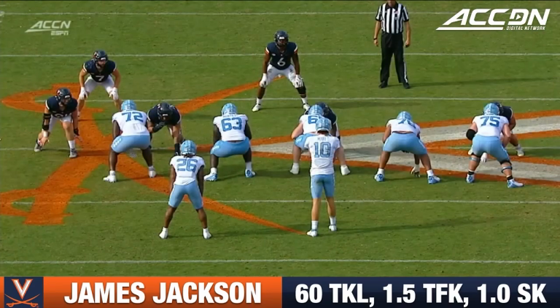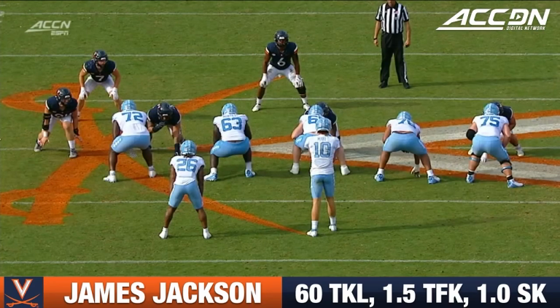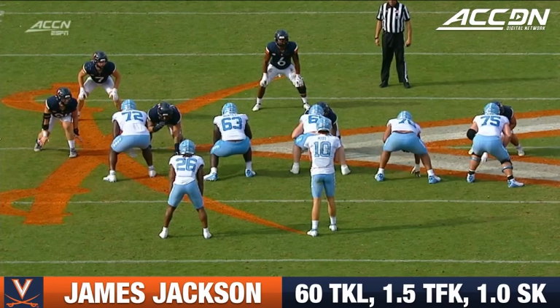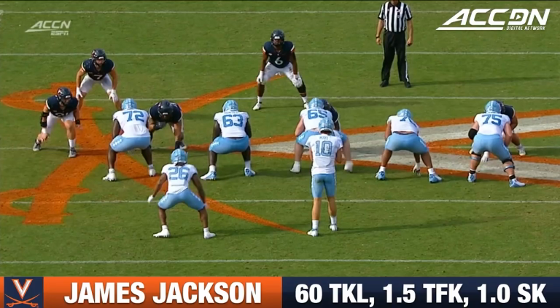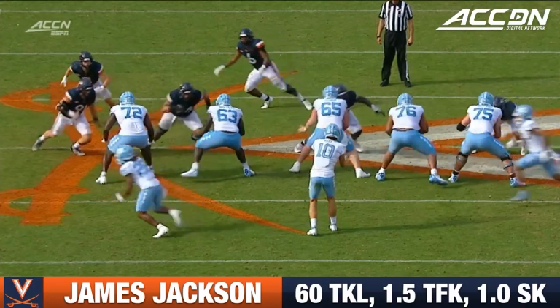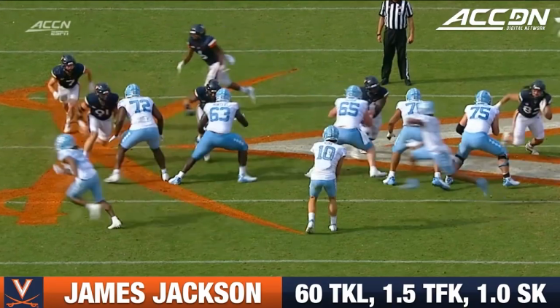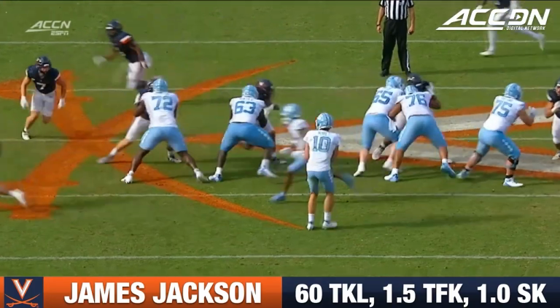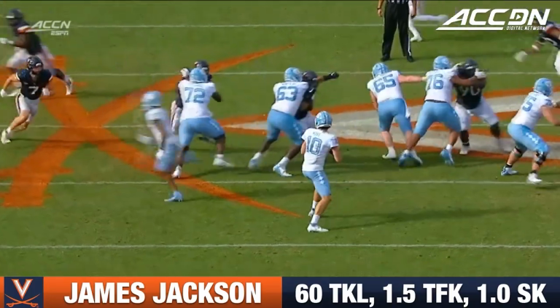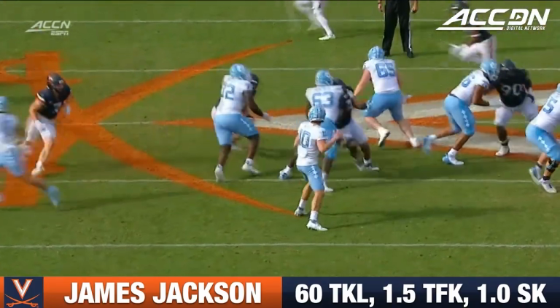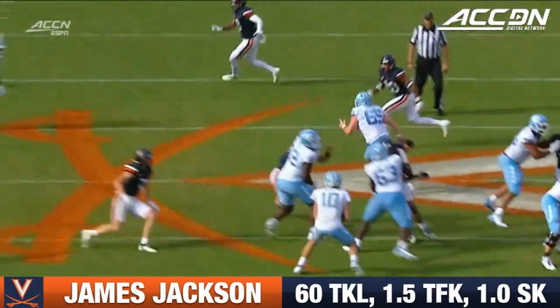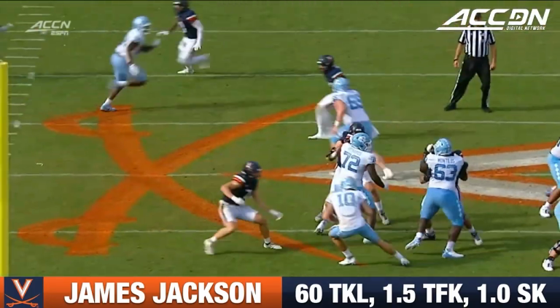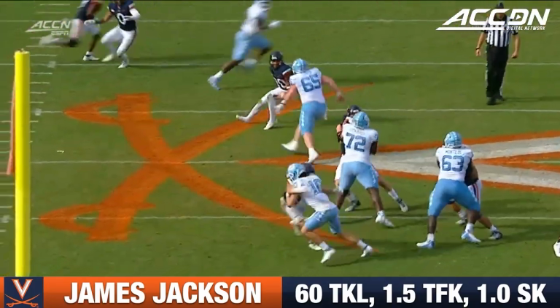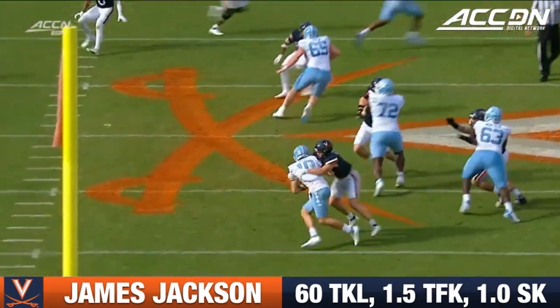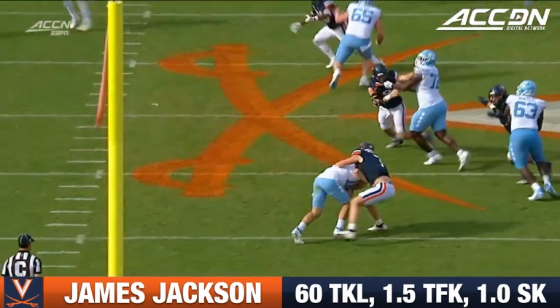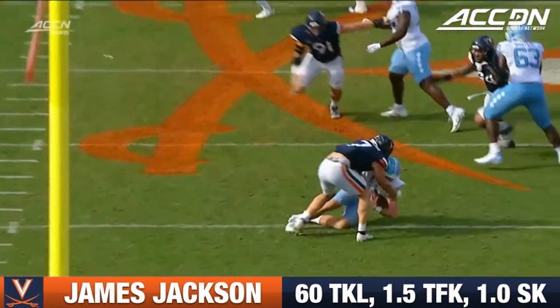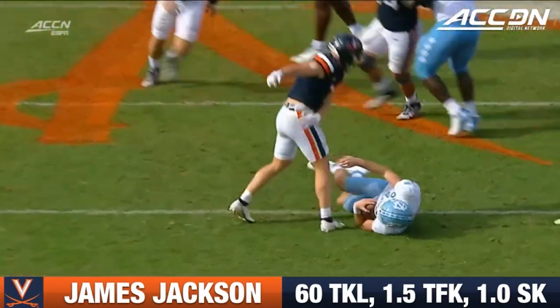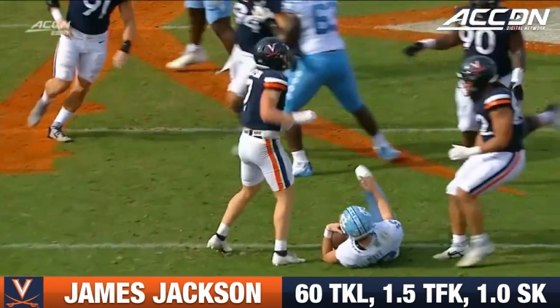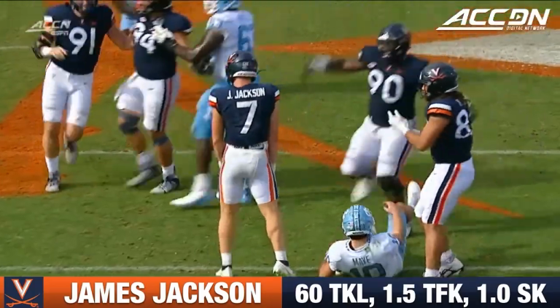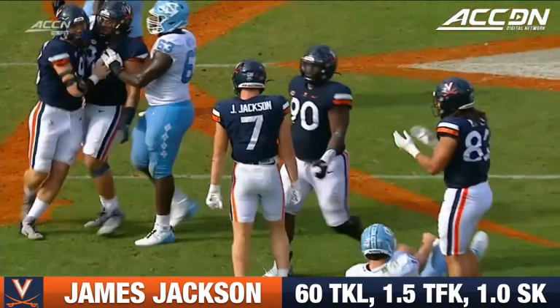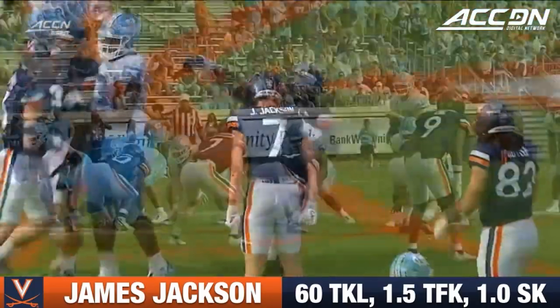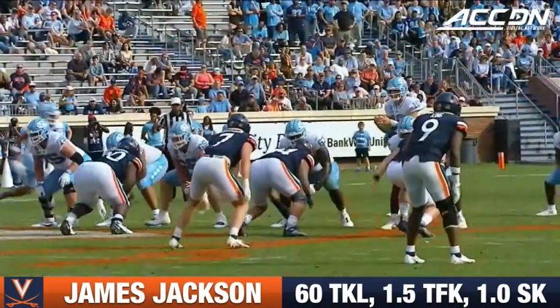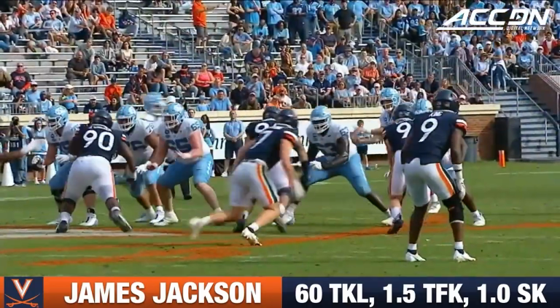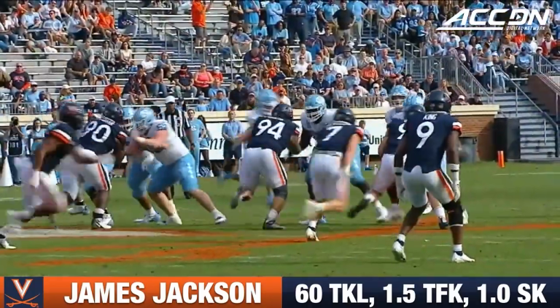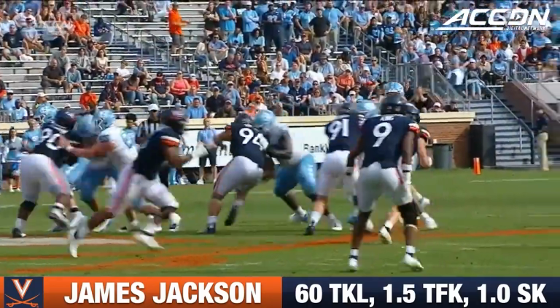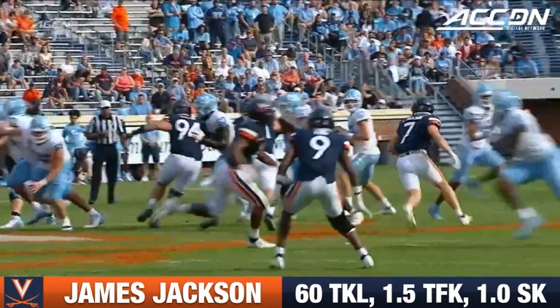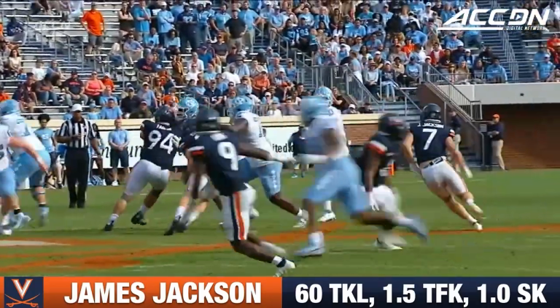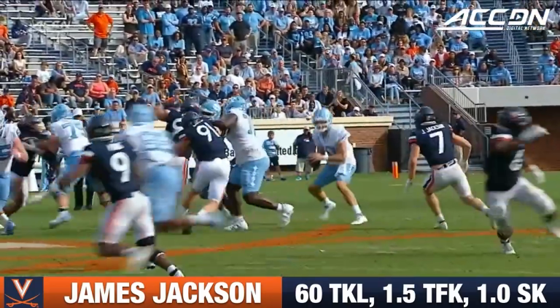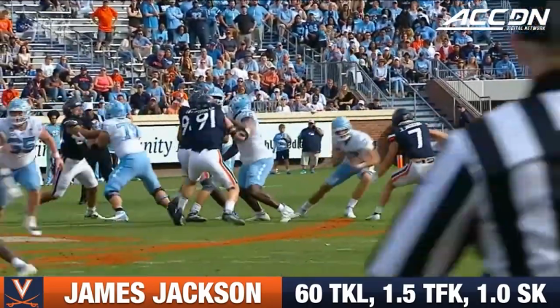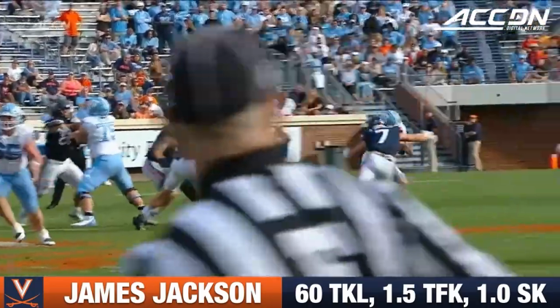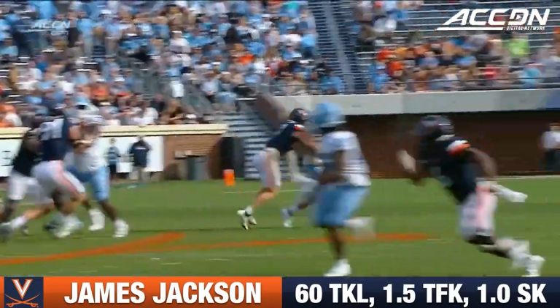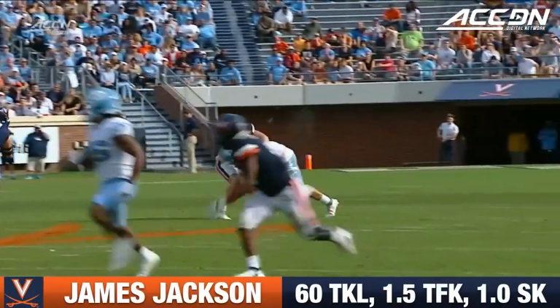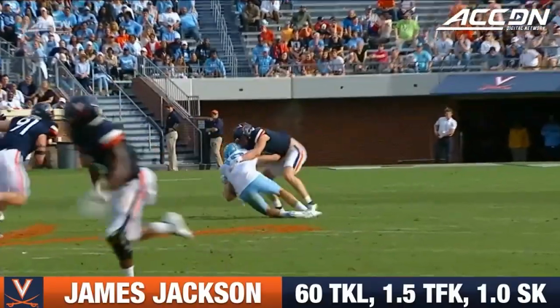Jackson's going to come off the left side. He's off the line of scrimmage. There's just nobody there to pick him up. You'd have a back coming, I believe, or a hot off of that.